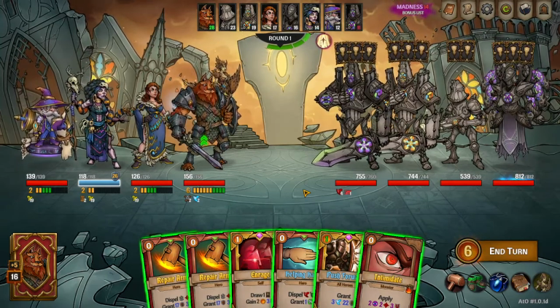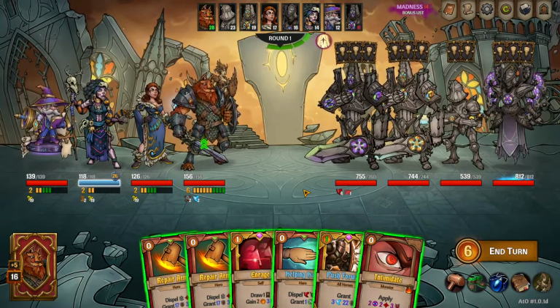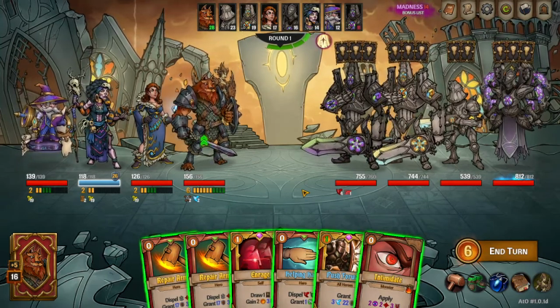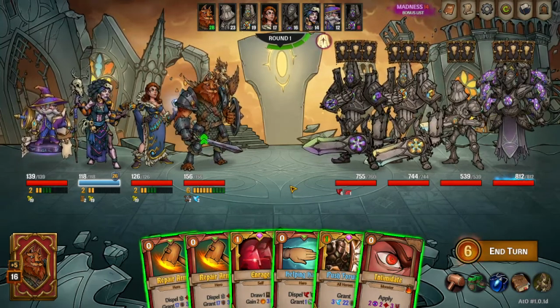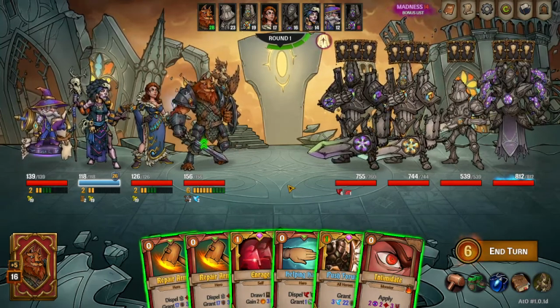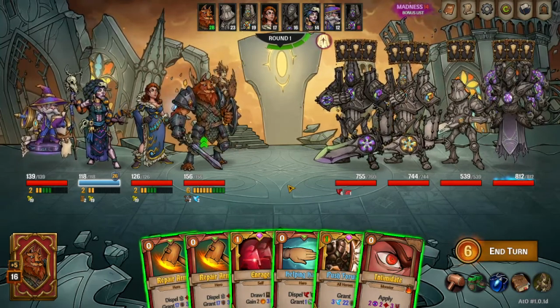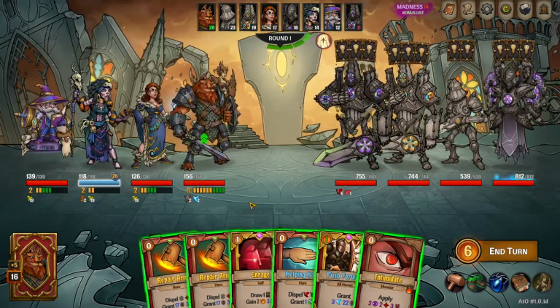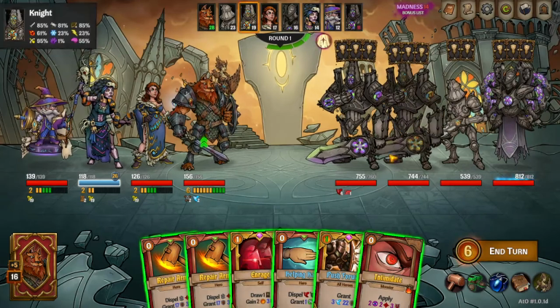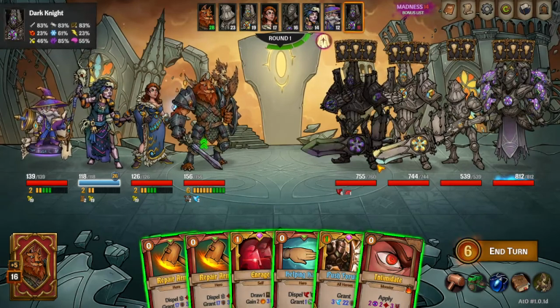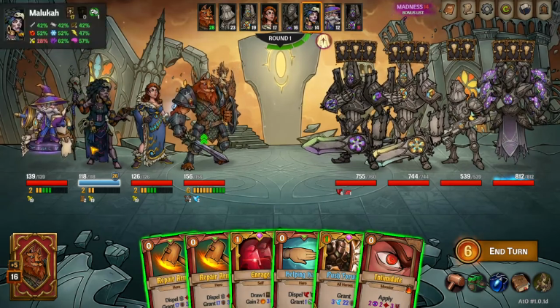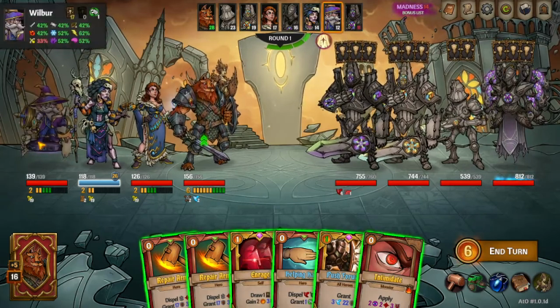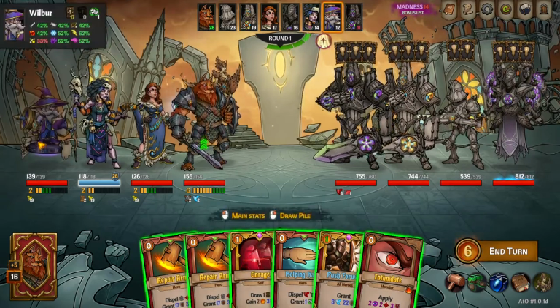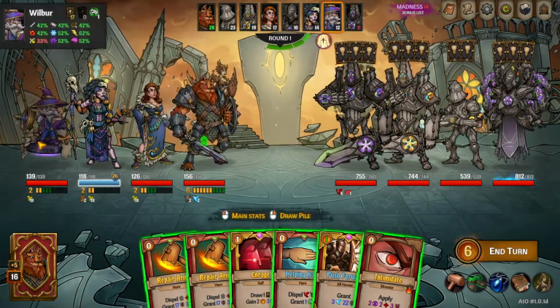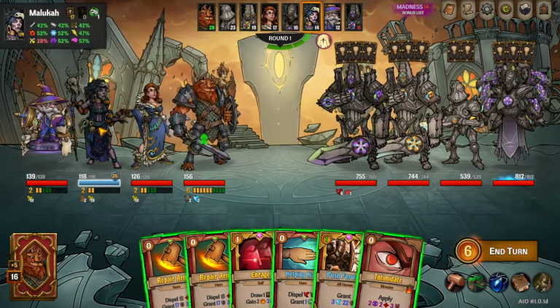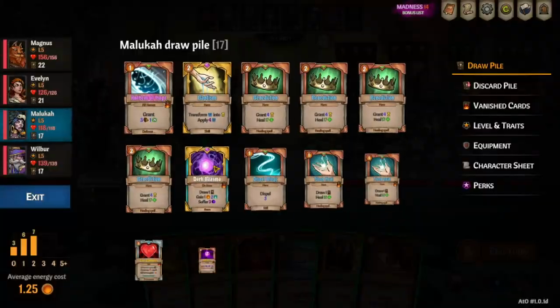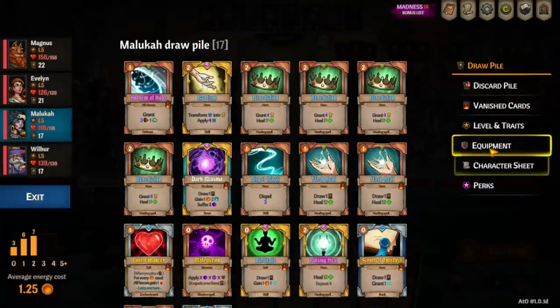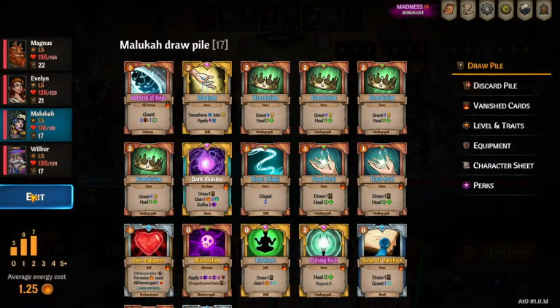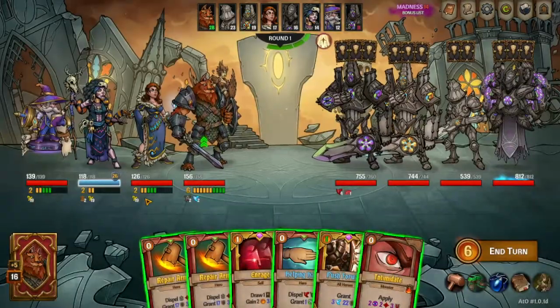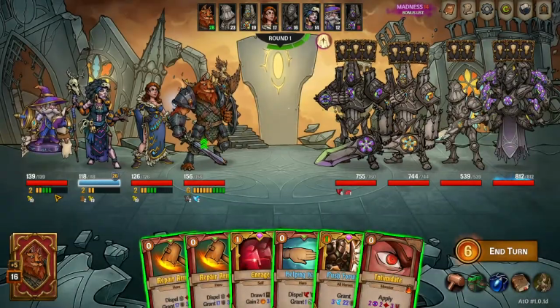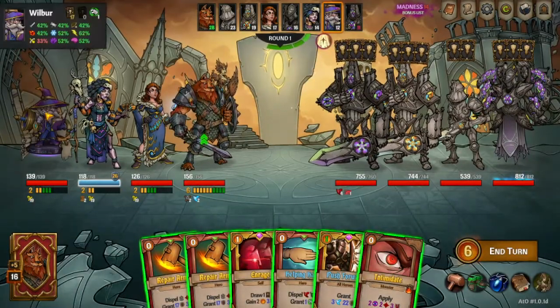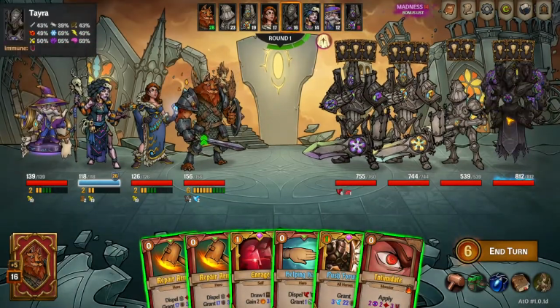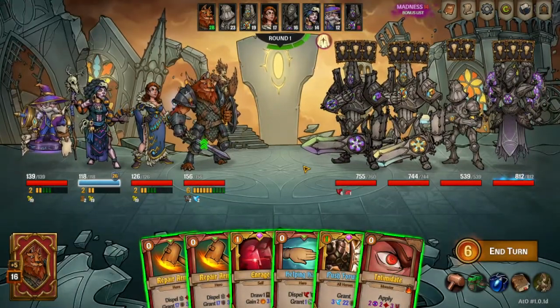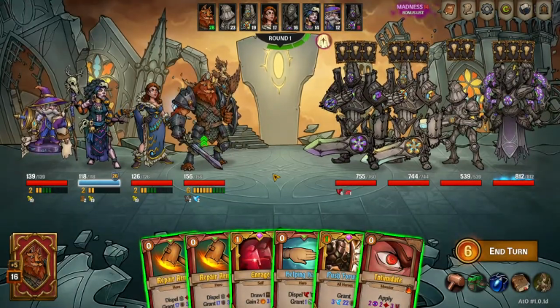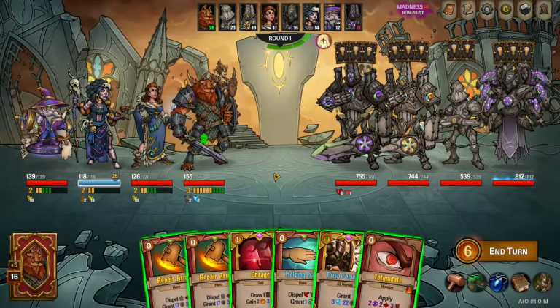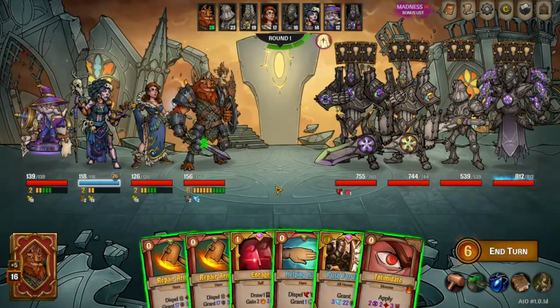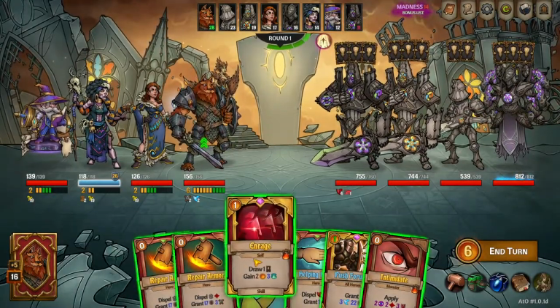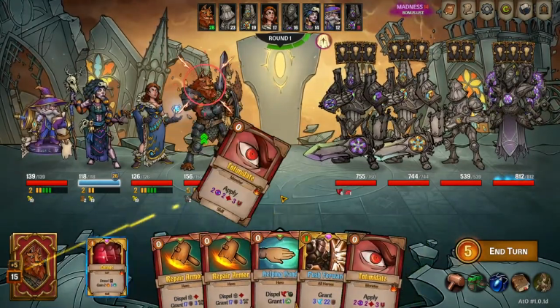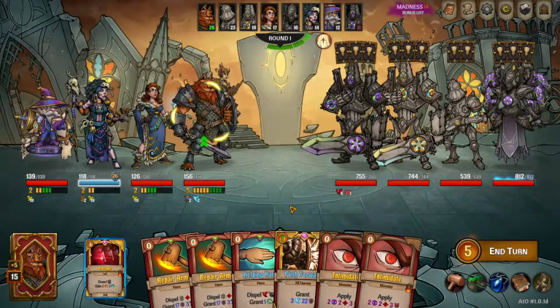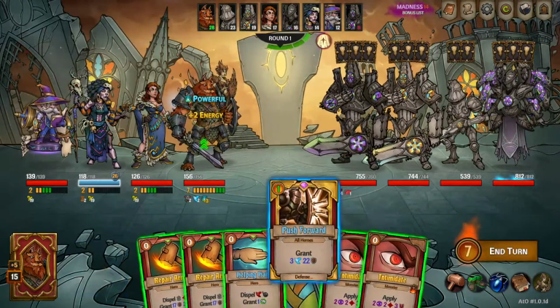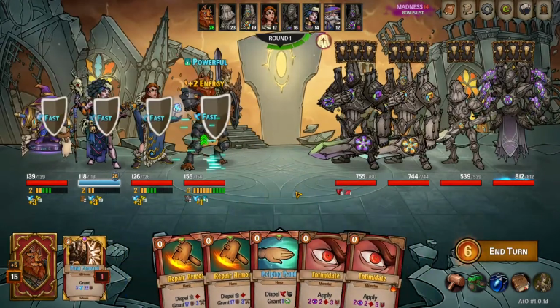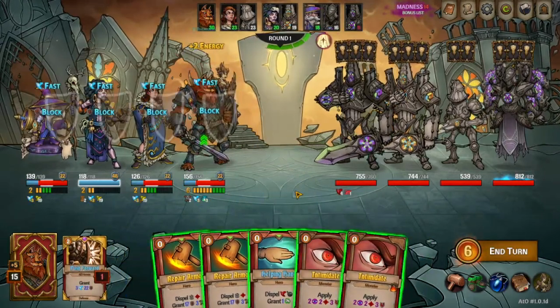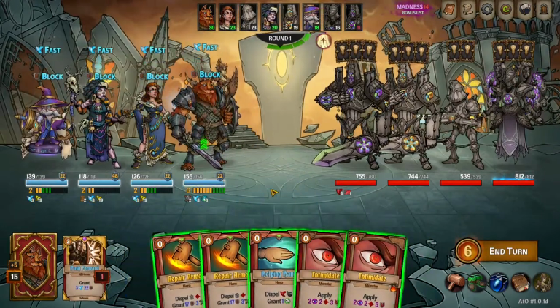So for this fight, I'm just going to do no attacks to these guys, because it's a Wilbur team, and this is the only save I can find that had the Mana Loop on it. Wilbur accidentally kills things, so I'm just going to play as if I'm not doing any damage.